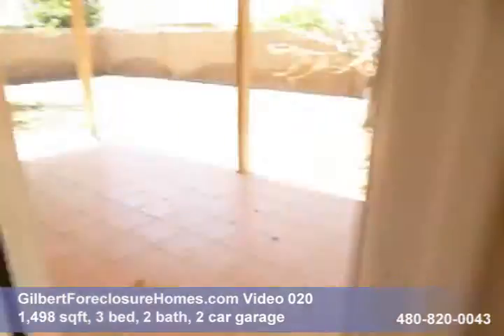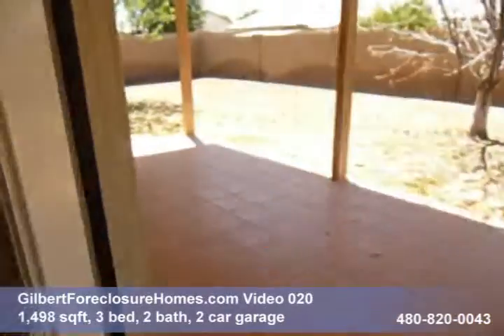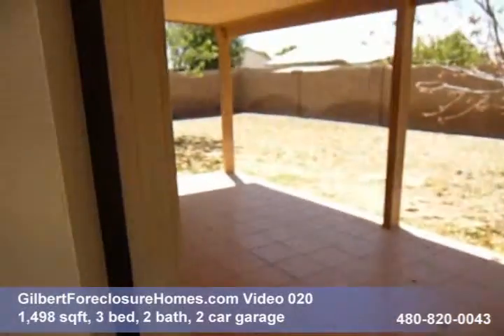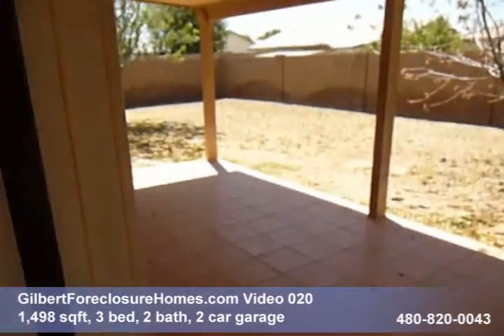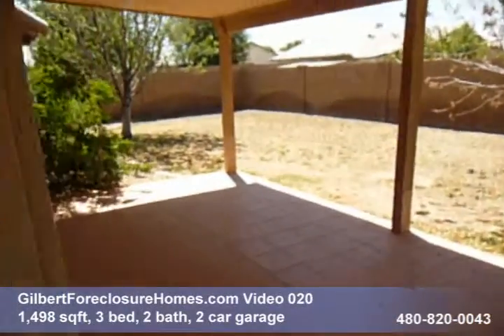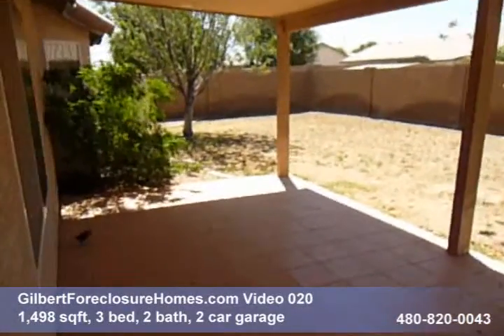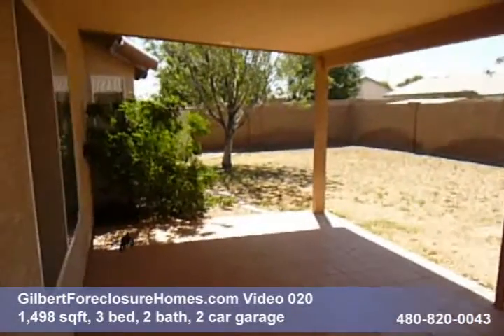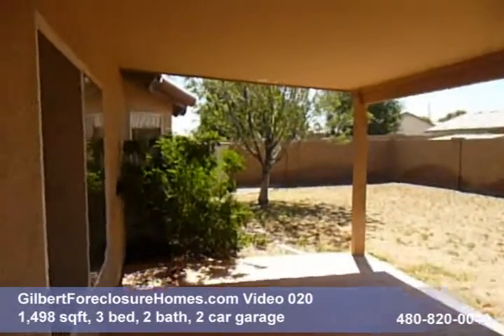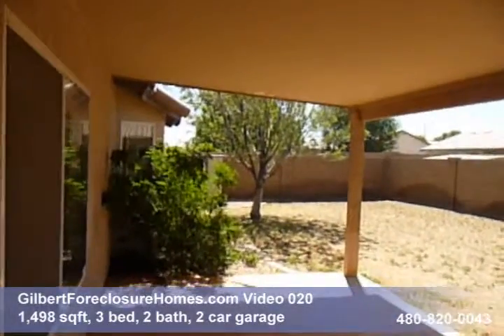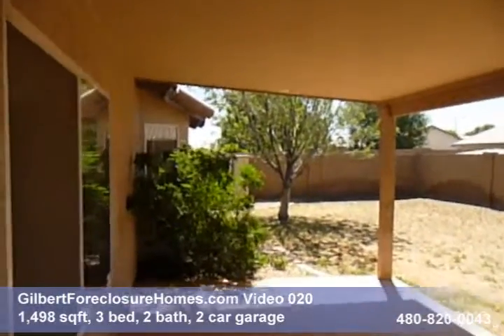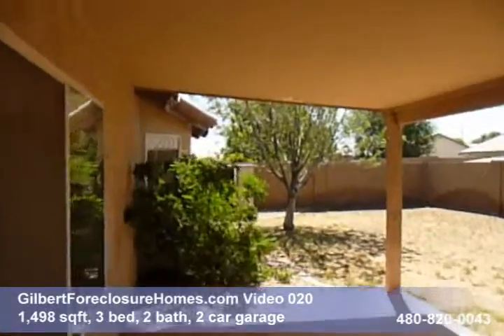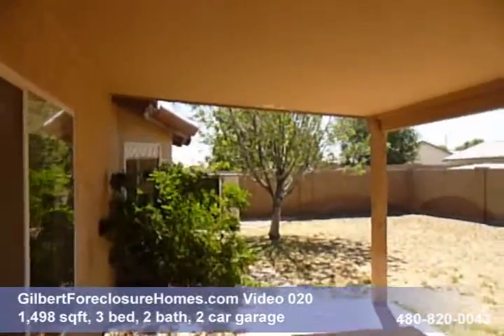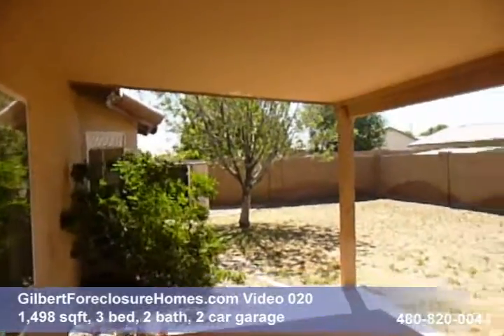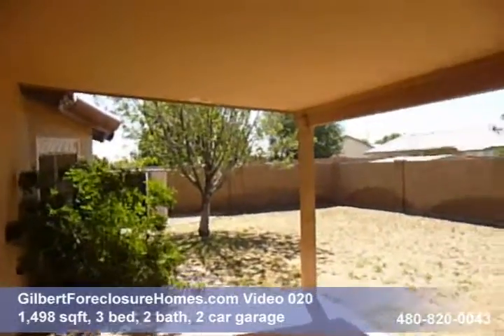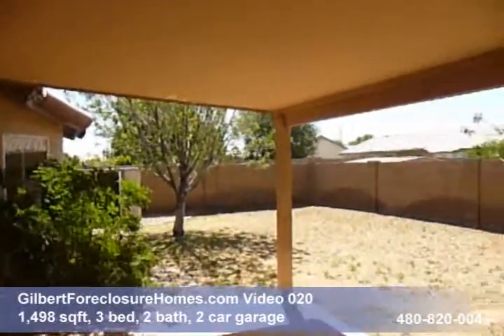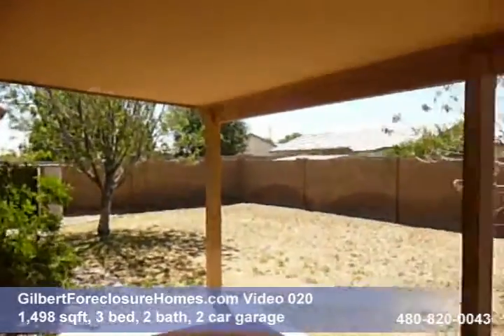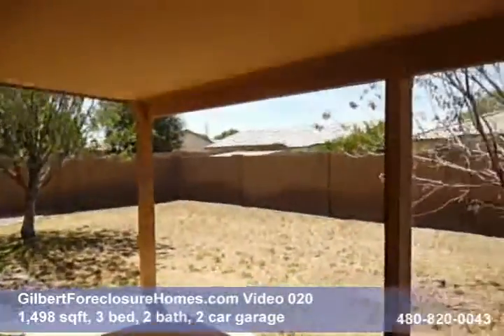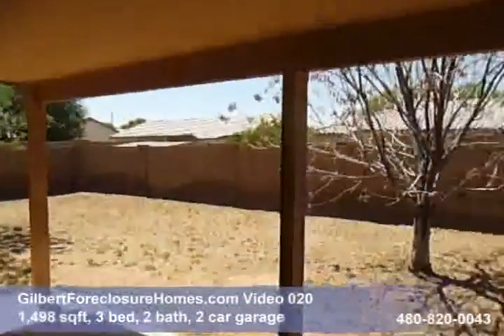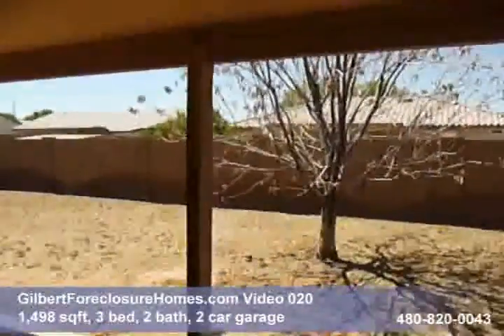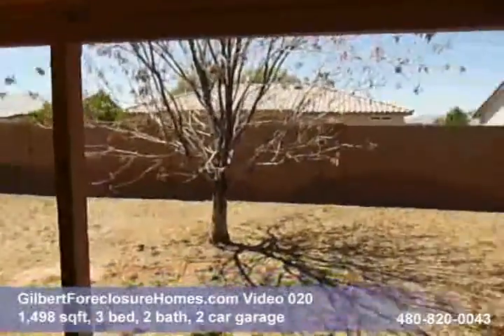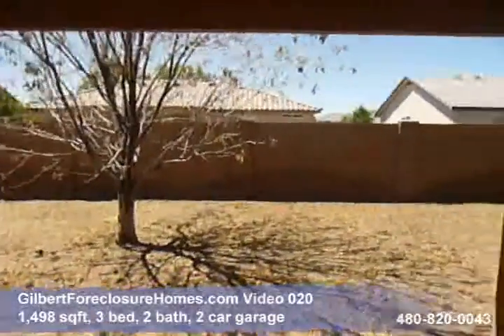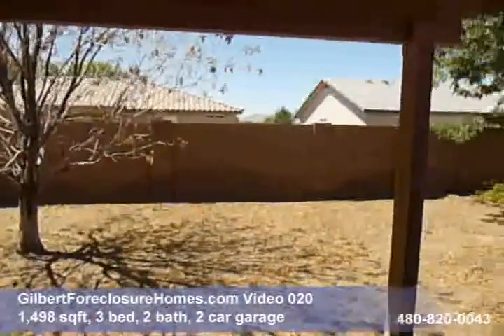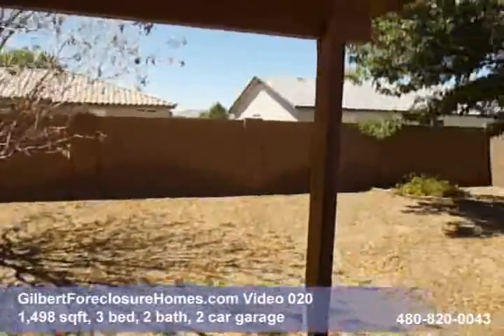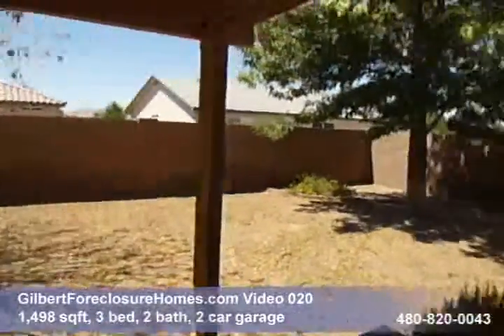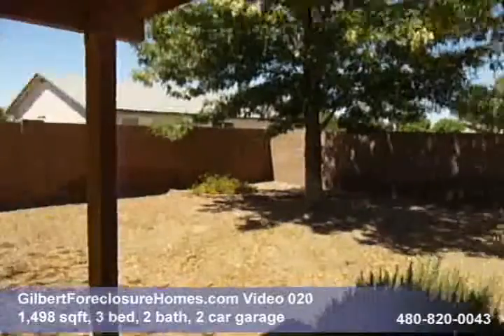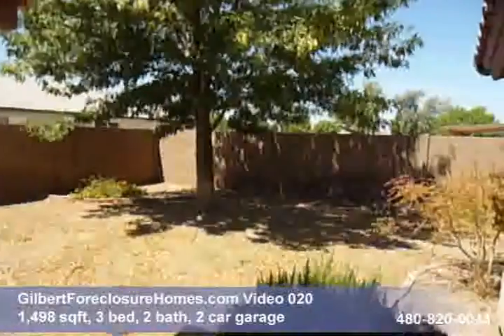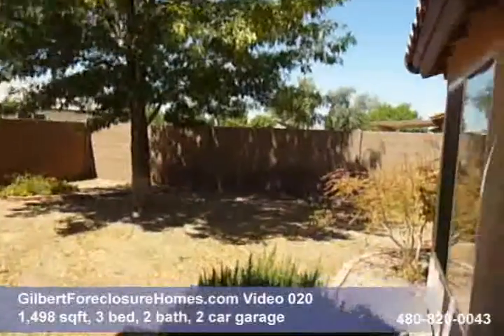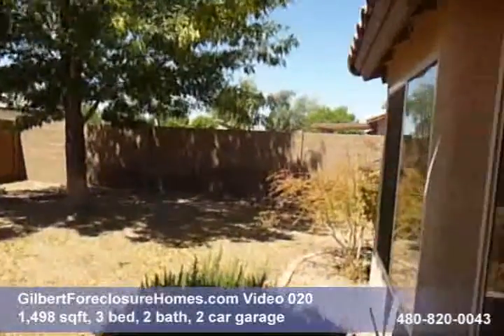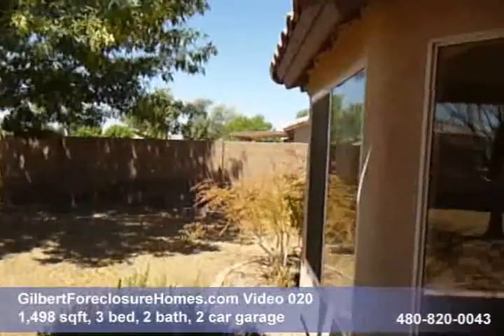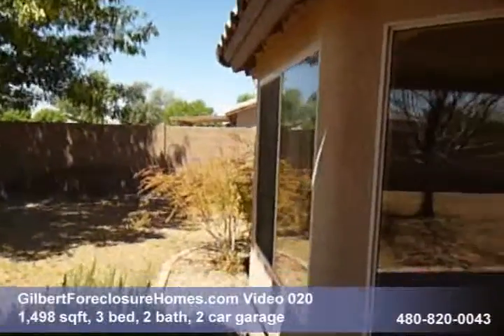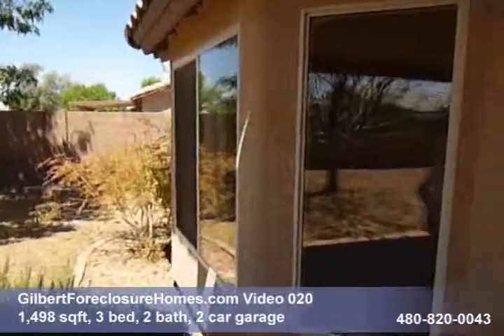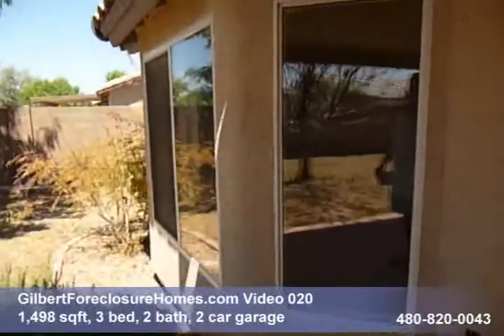This is covered with a saltillo tile. Landscaping just needs a little water, it looks like. Got the bay window there.